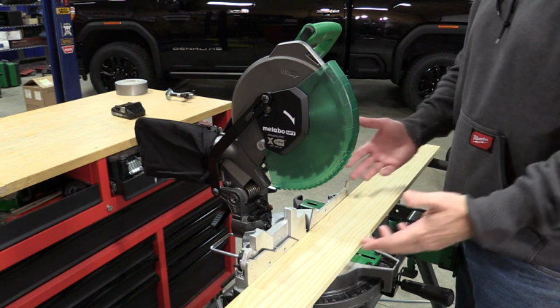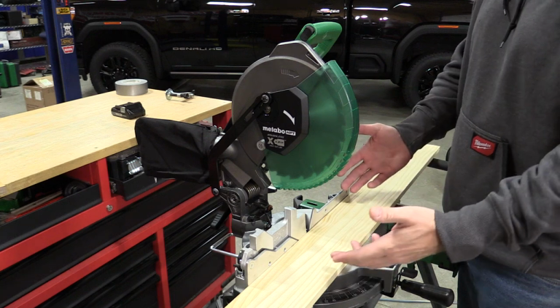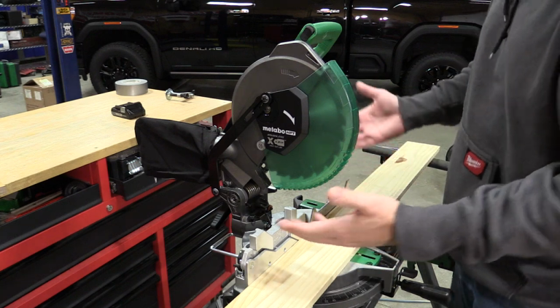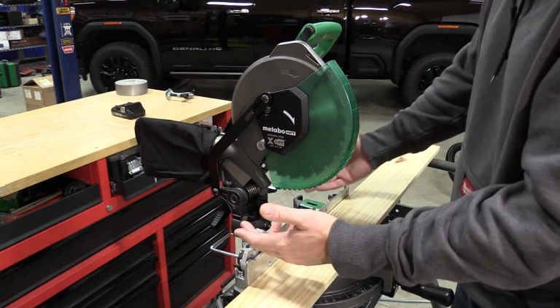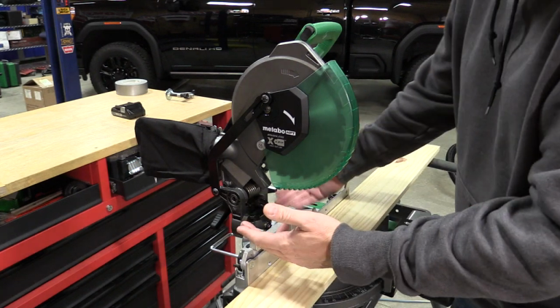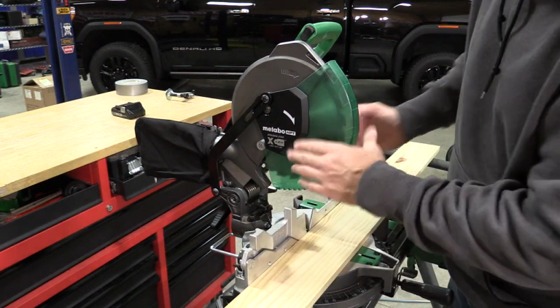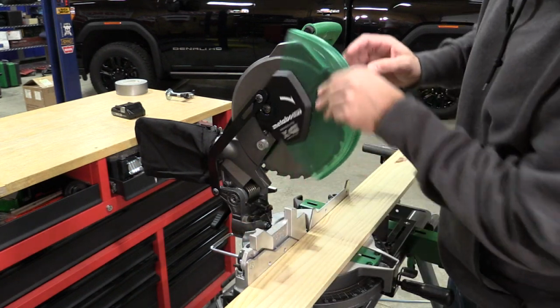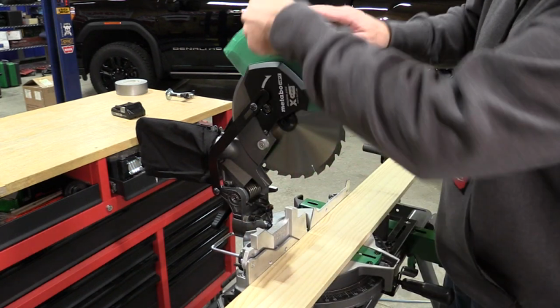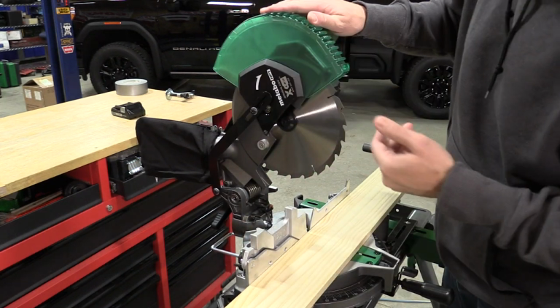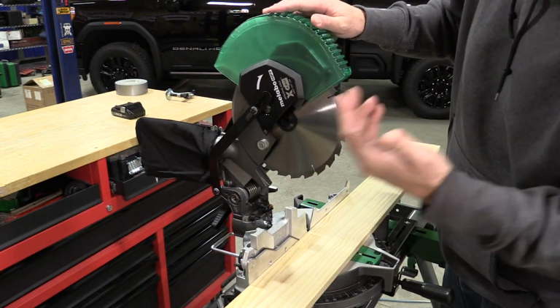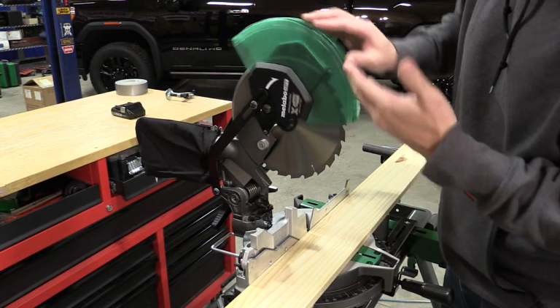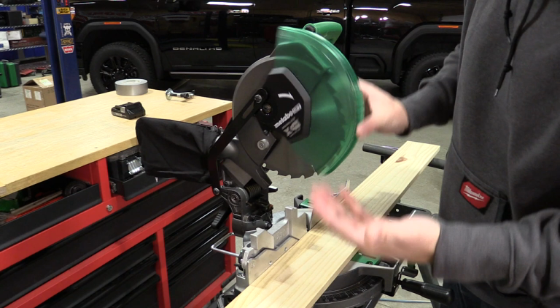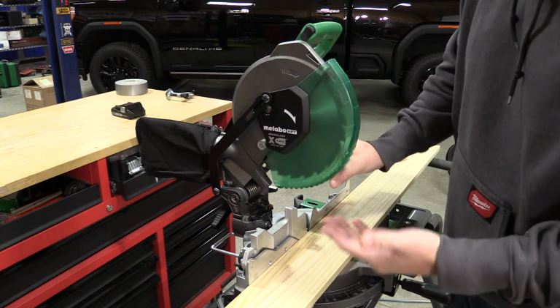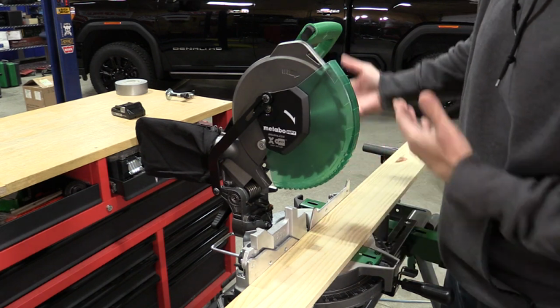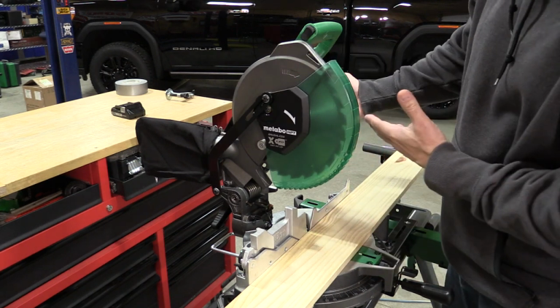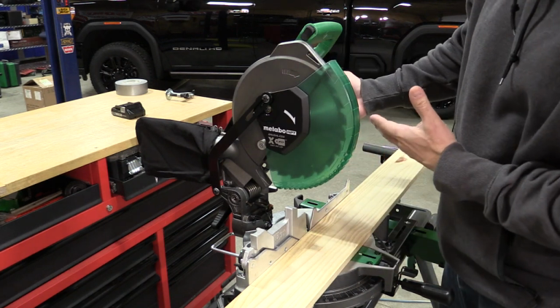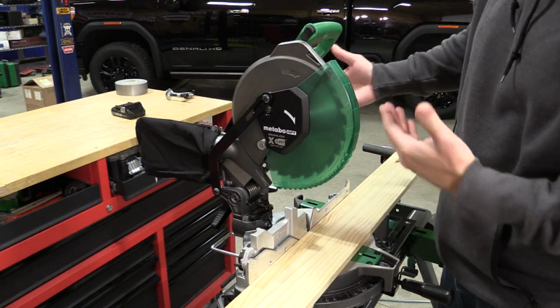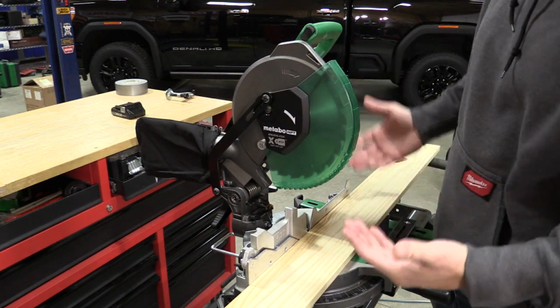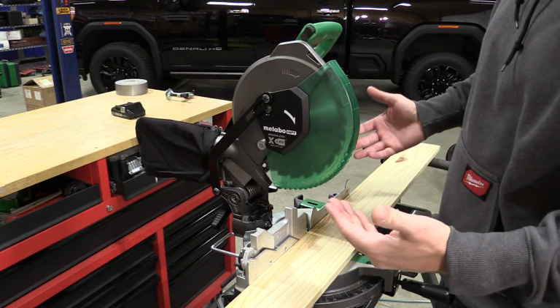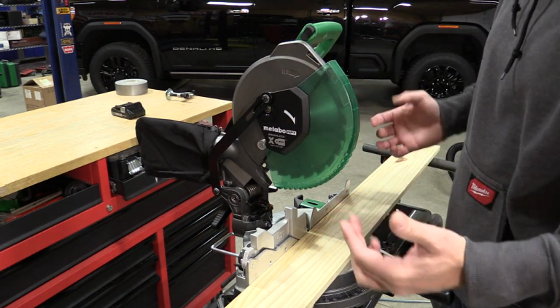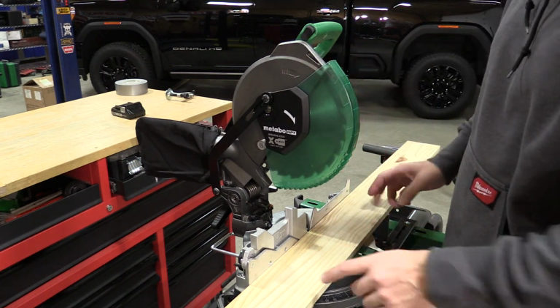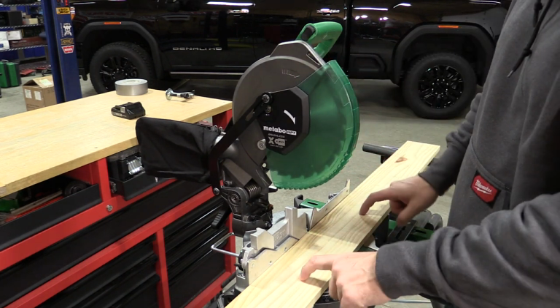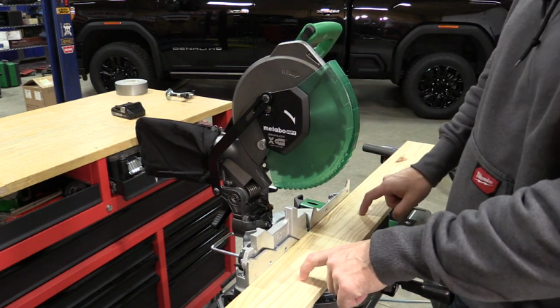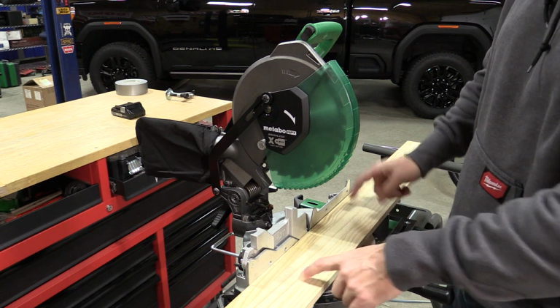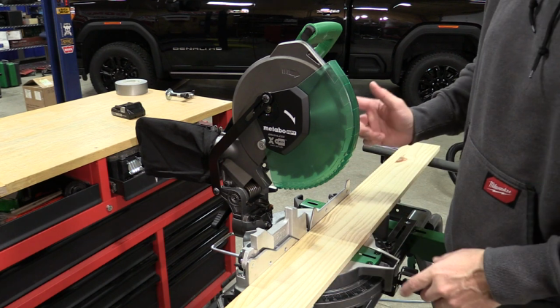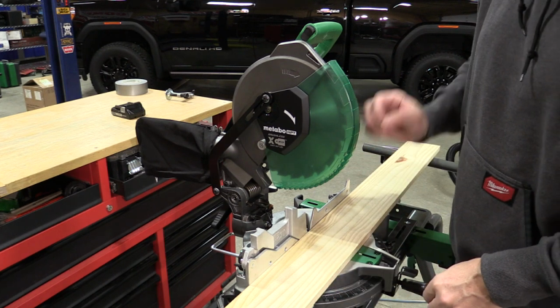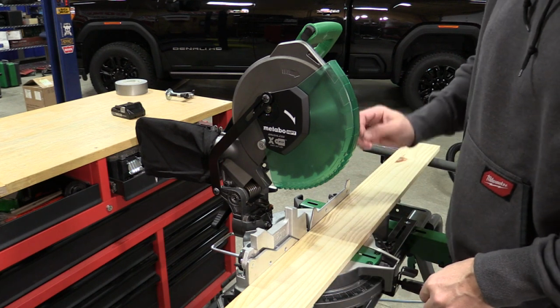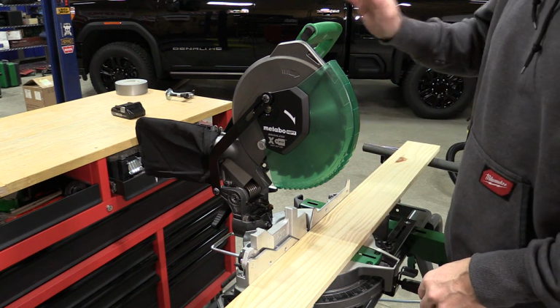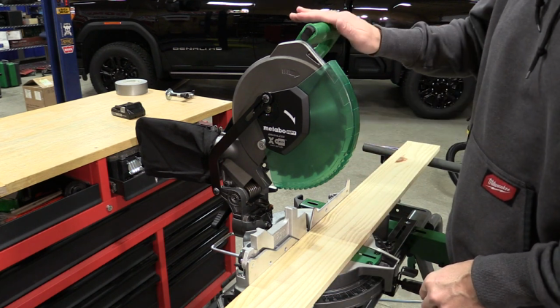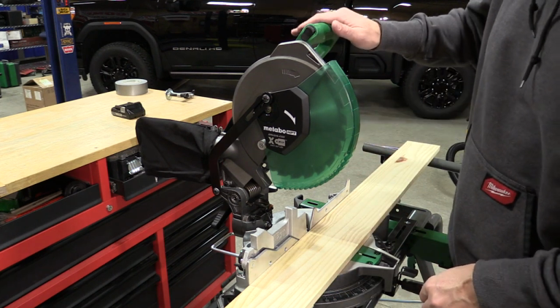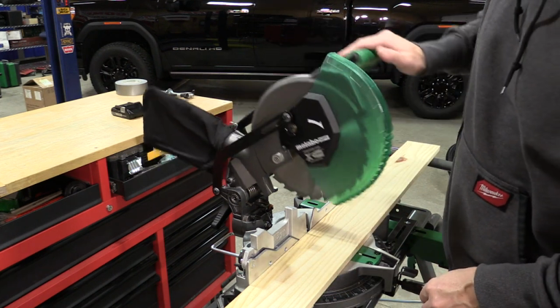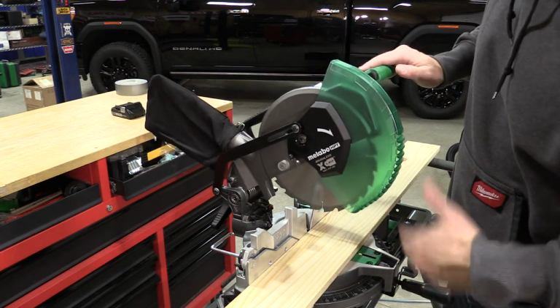Metabo HPT took one of their corded 10-inch miter saws and adjusted it up to be an 18-volt miter saw that weighs in at less than 22 pounds with the largest of the multi-volt battery system on it.